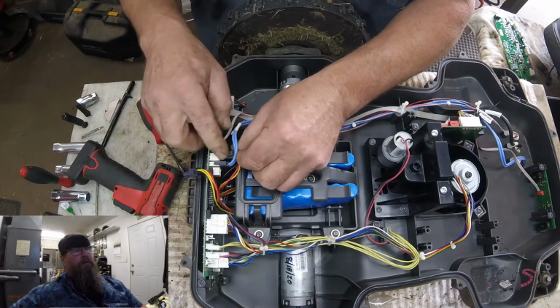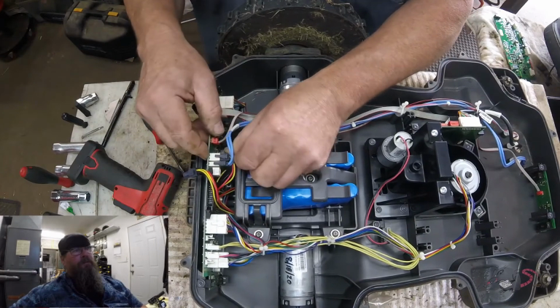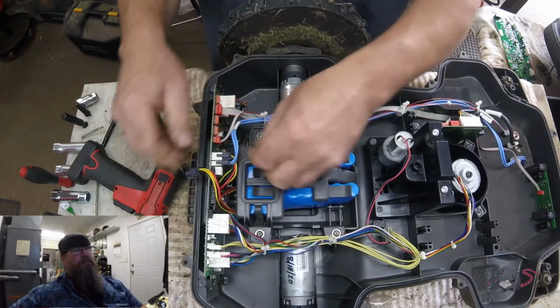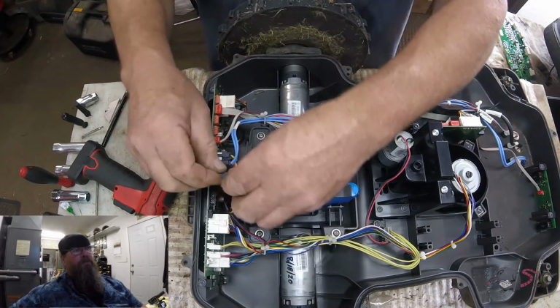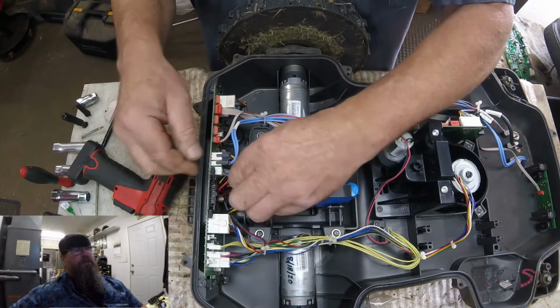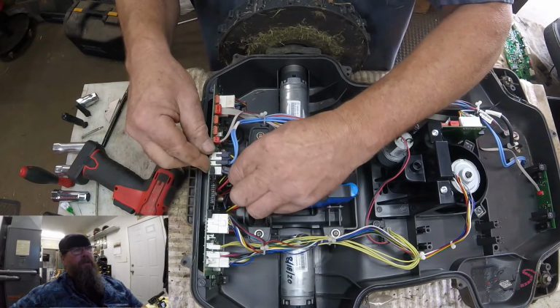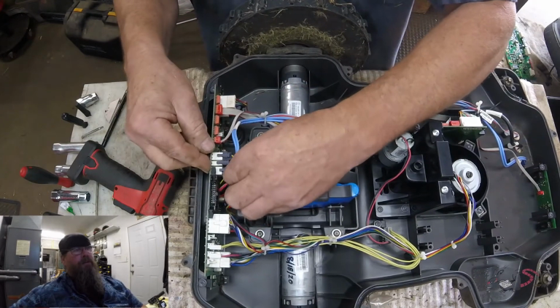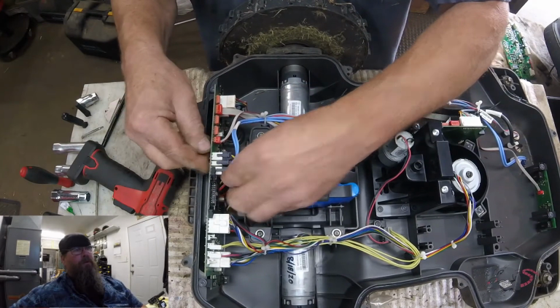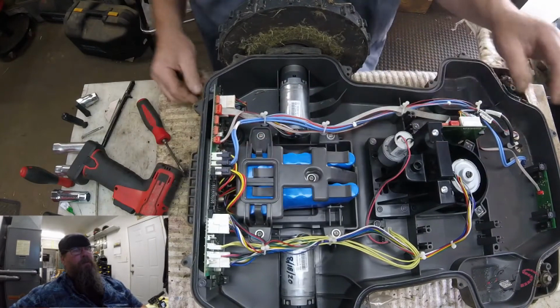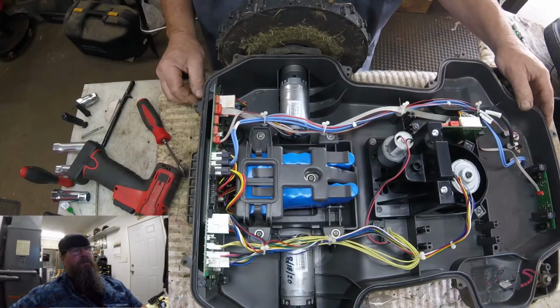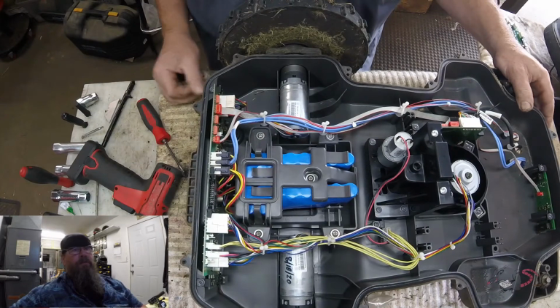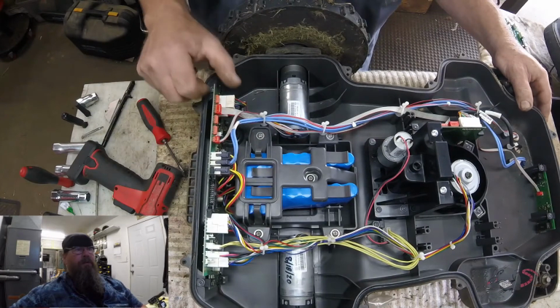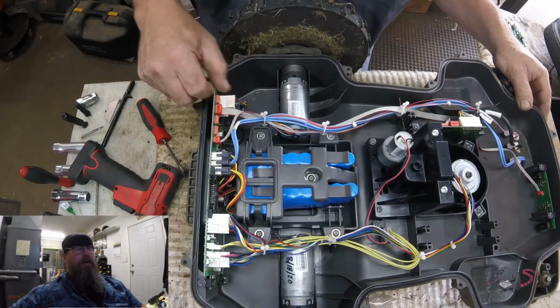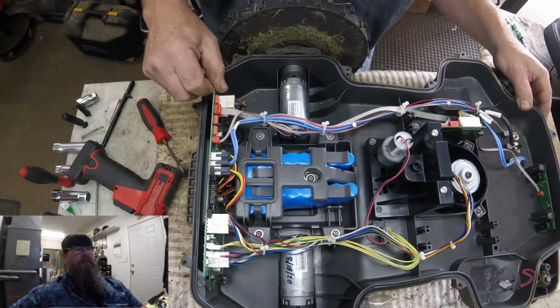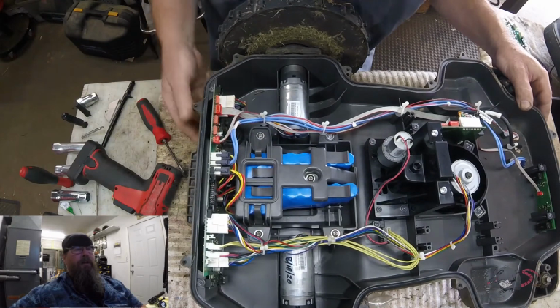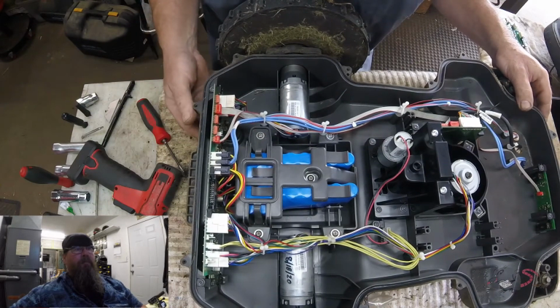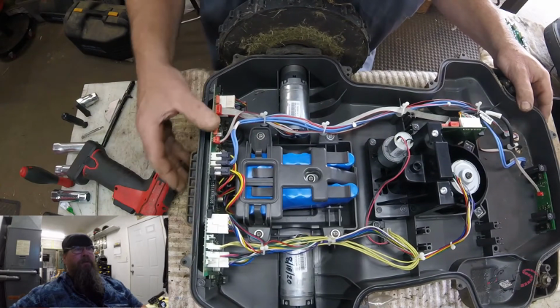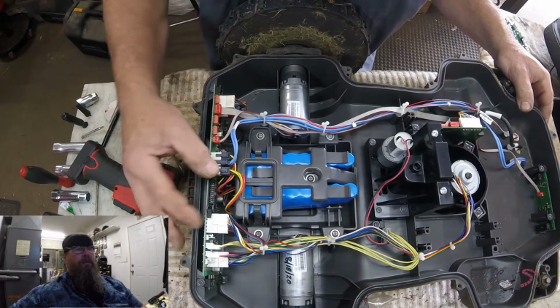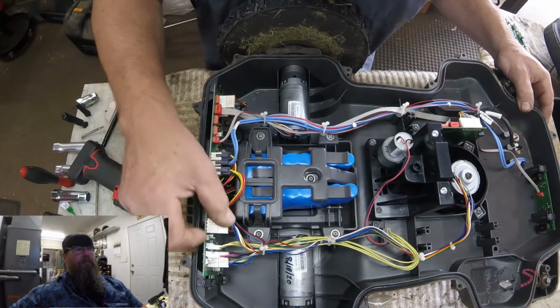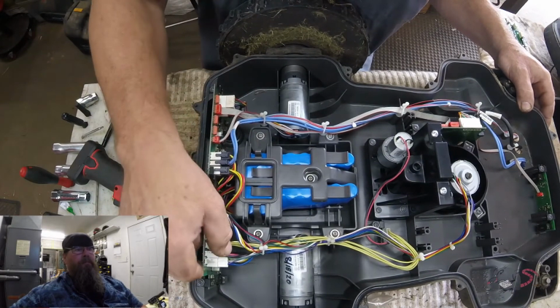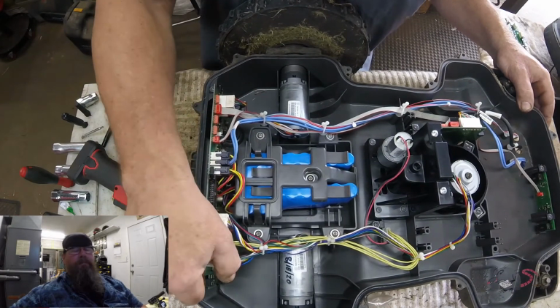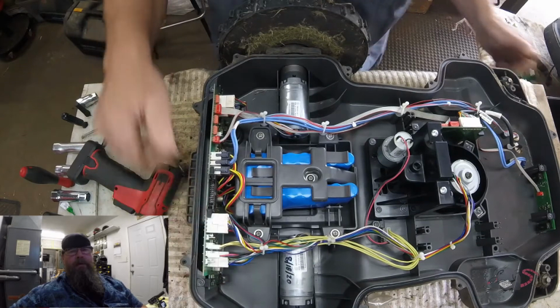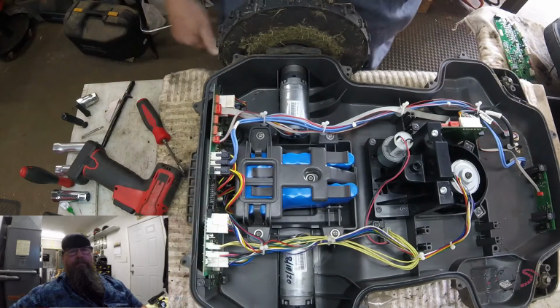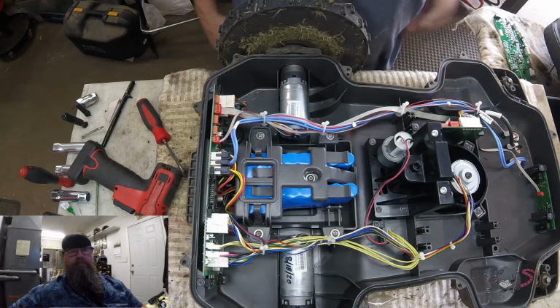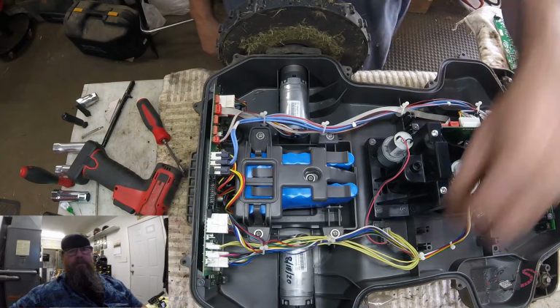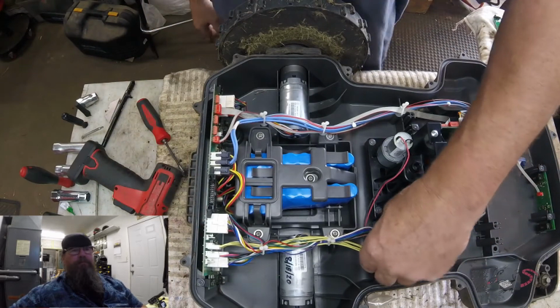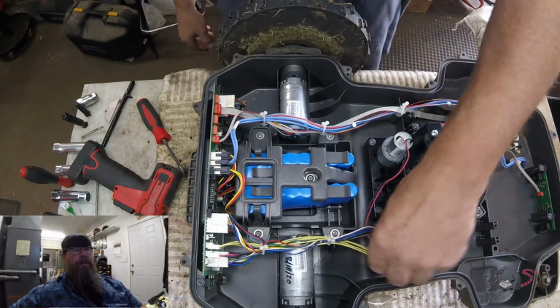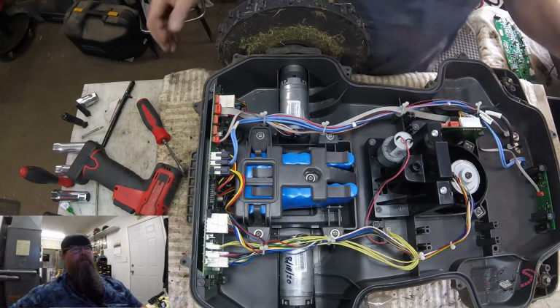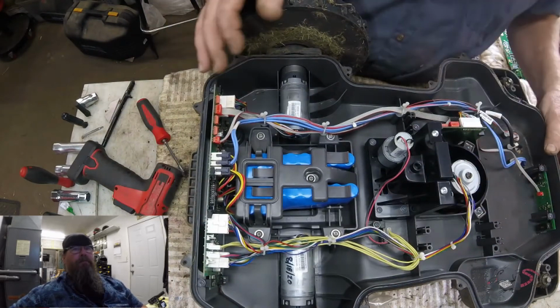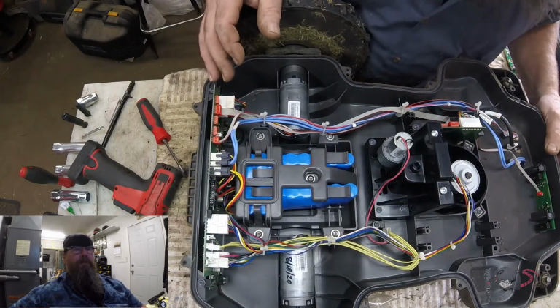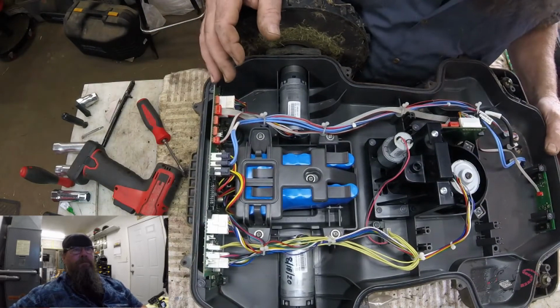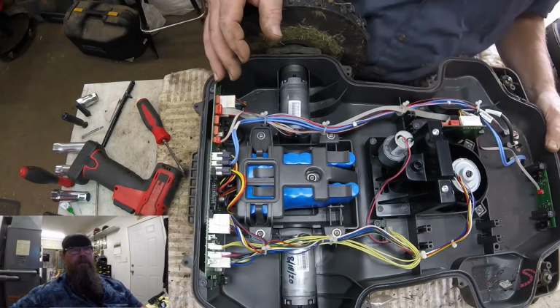Now some people would say I should be using a static discharge cord while I'm working with this, and I certainly can't argue that point. But I don't, and I haven't had any problems — I'll just leave it at that.